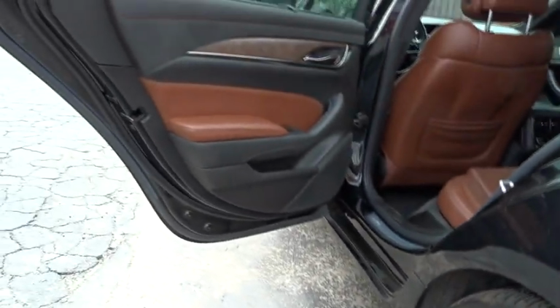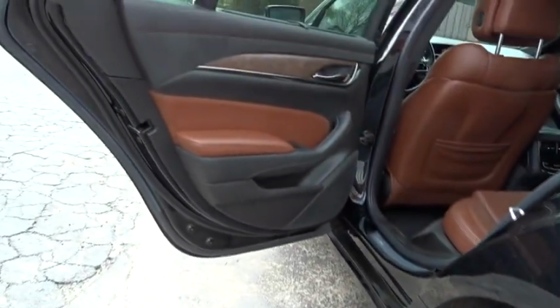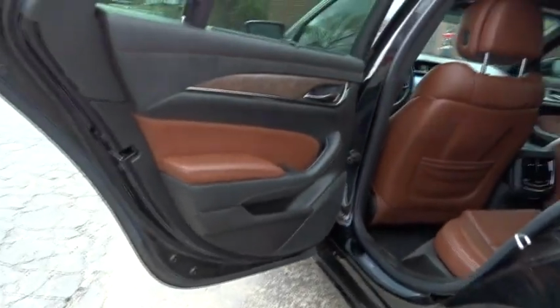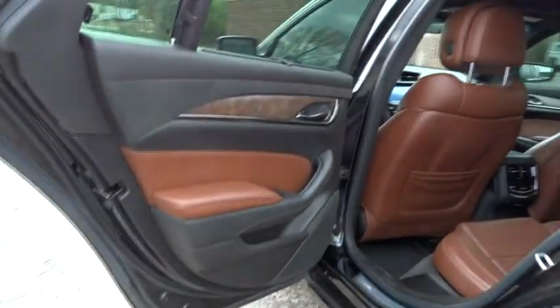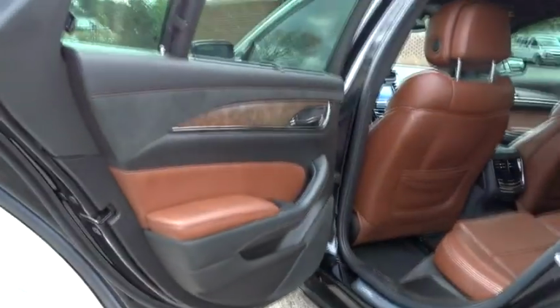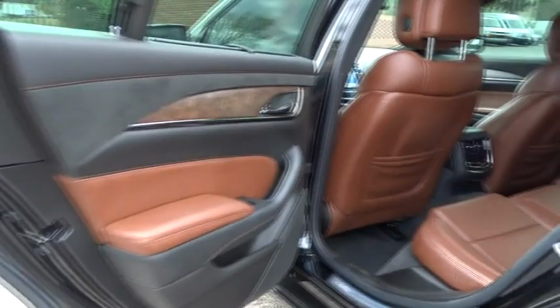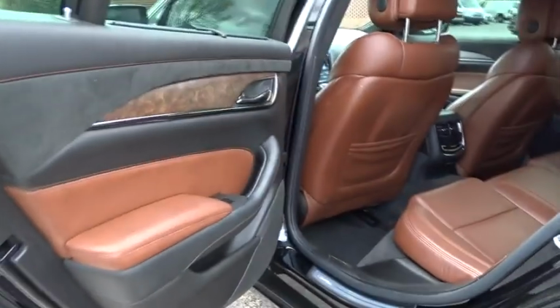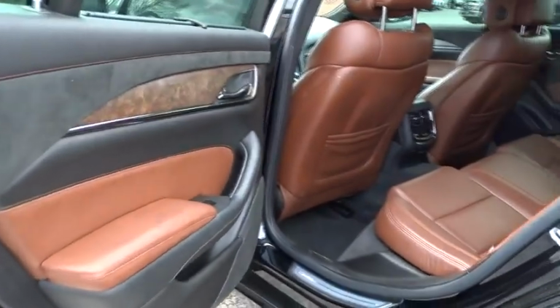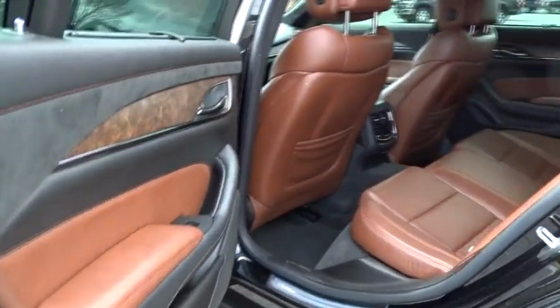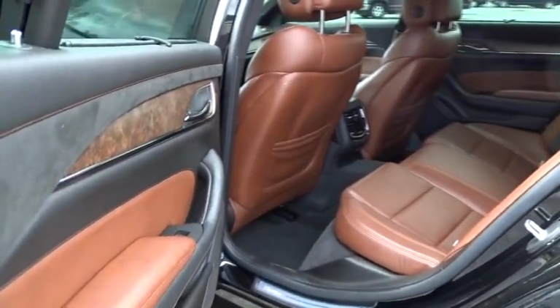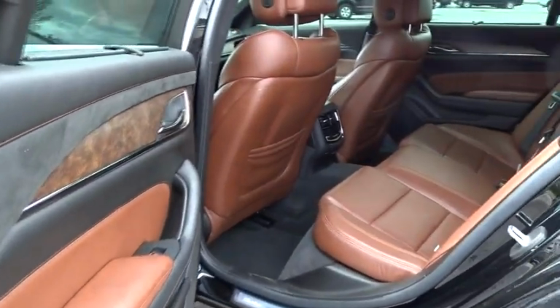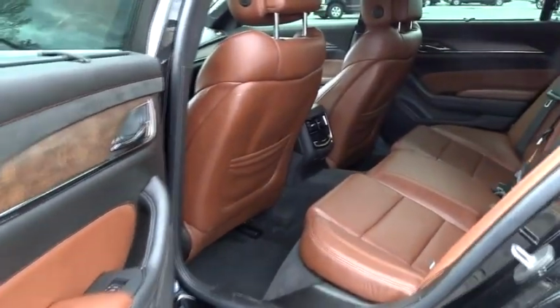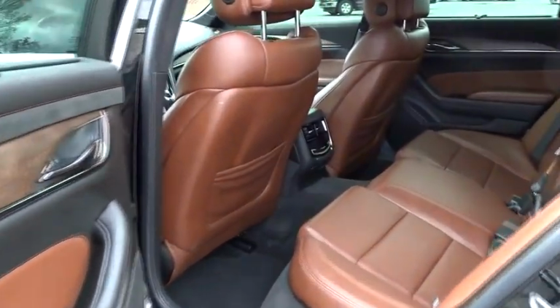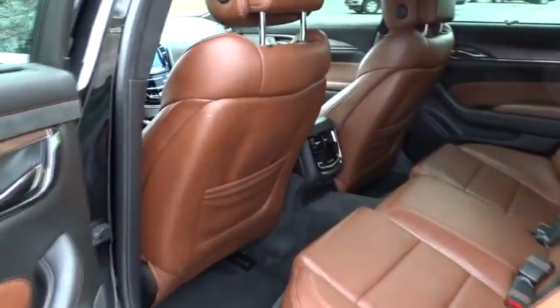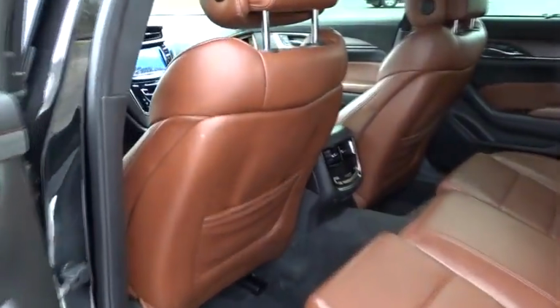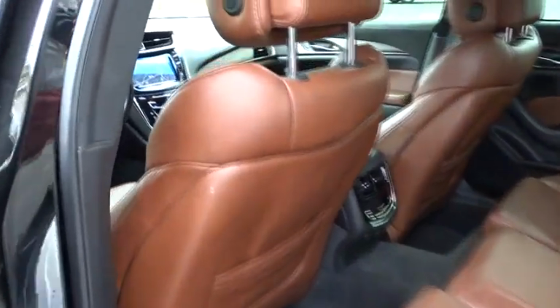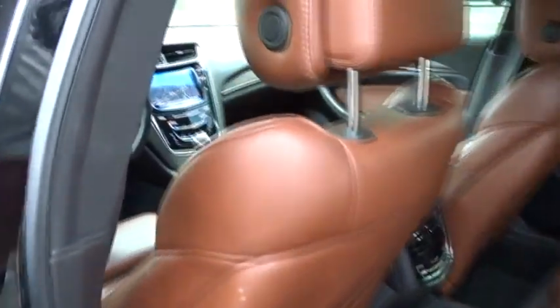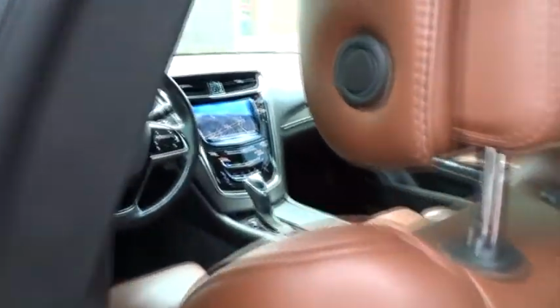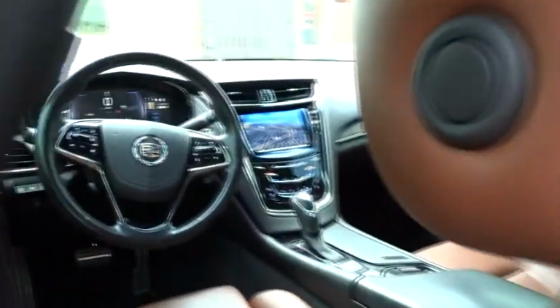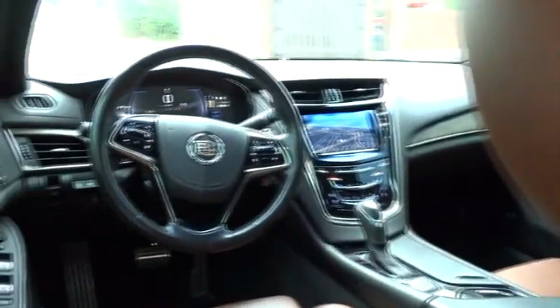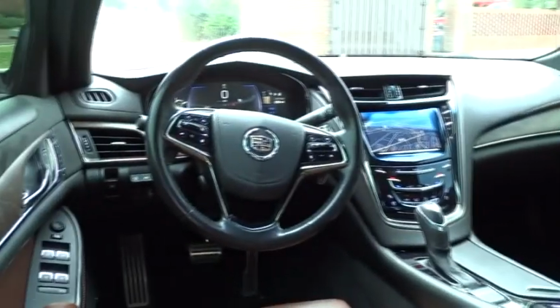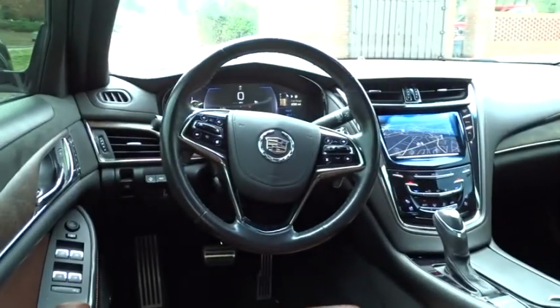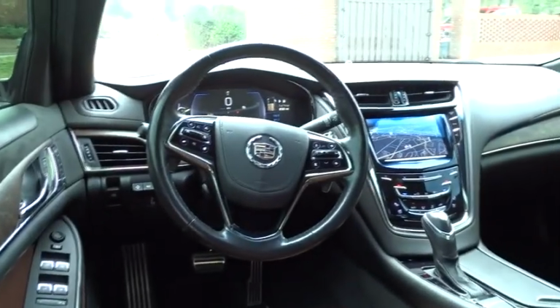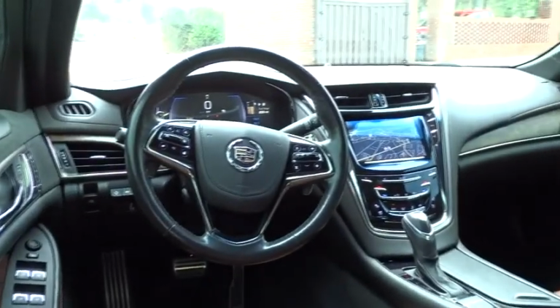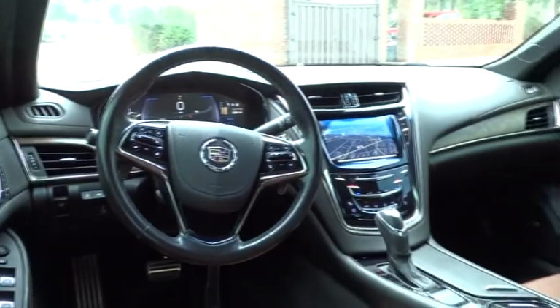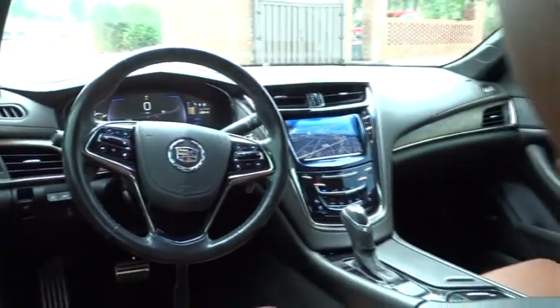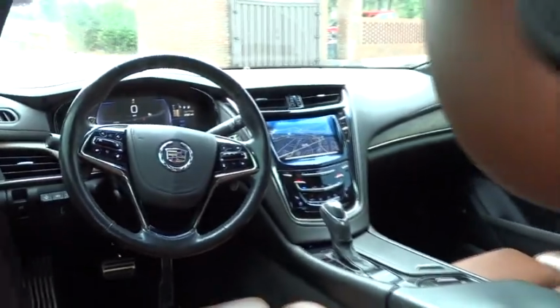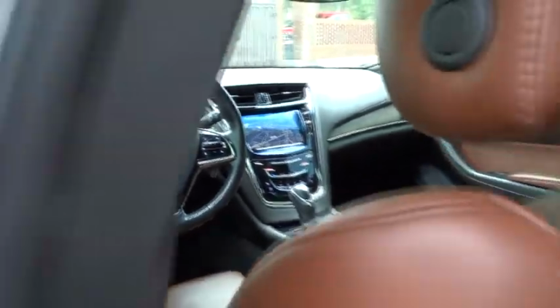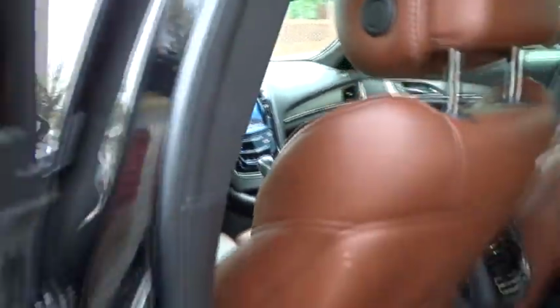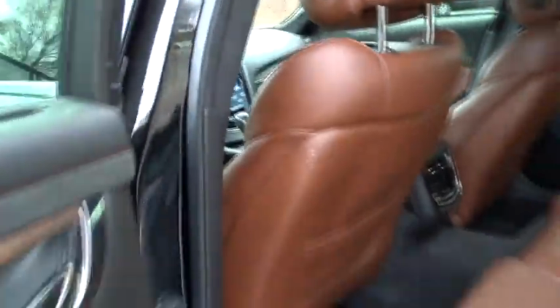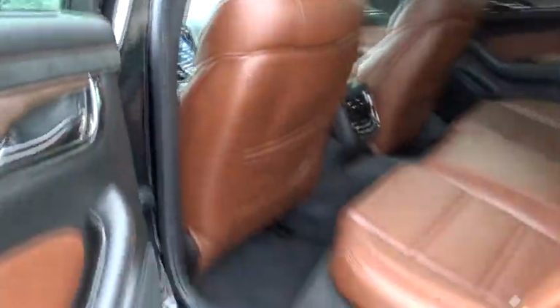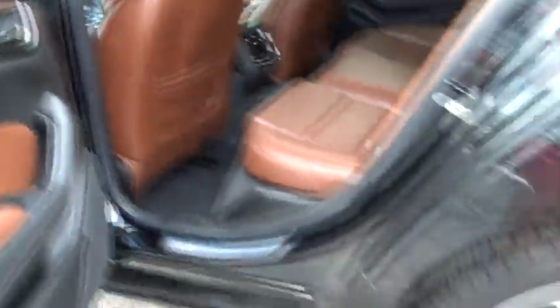Leather-wrapped steering wheel, dual airbags, Bluetooth, adjustable steering wheel, power steering, alloy wheels, floor mats, cruise control, keyless start.